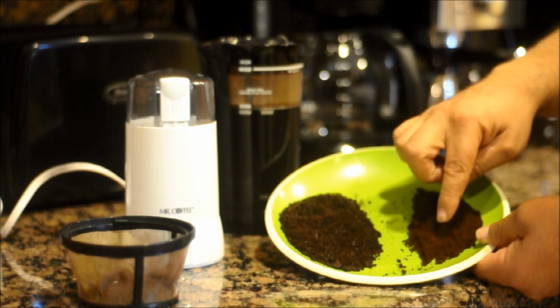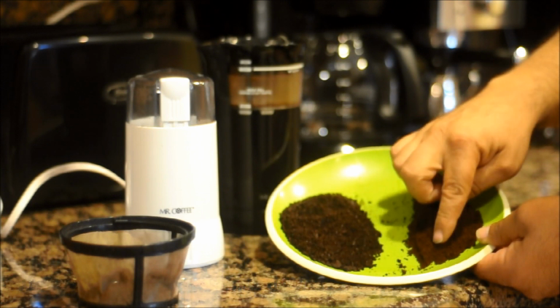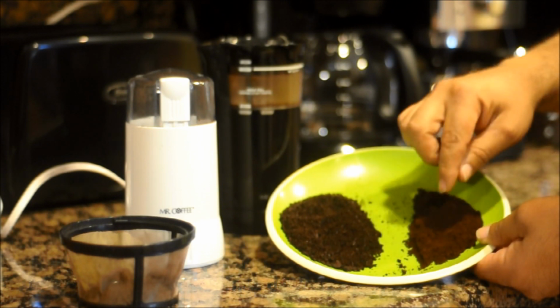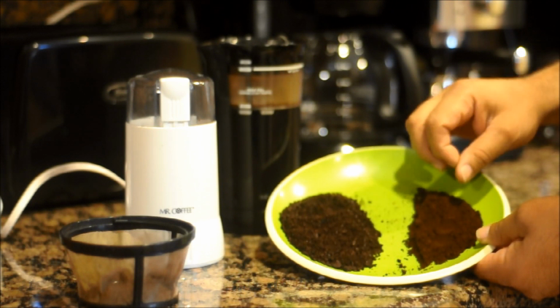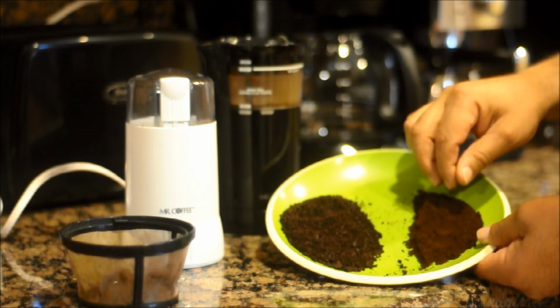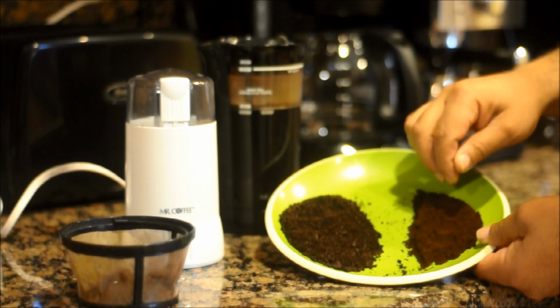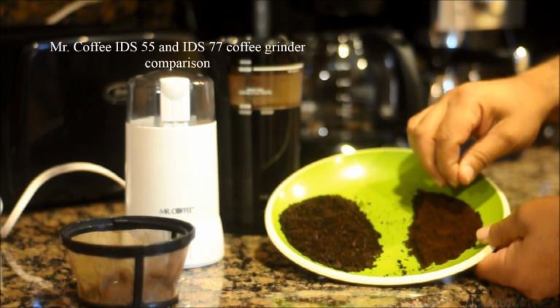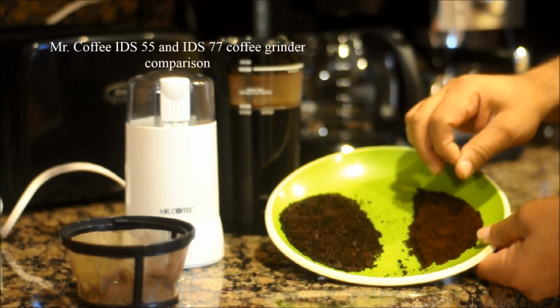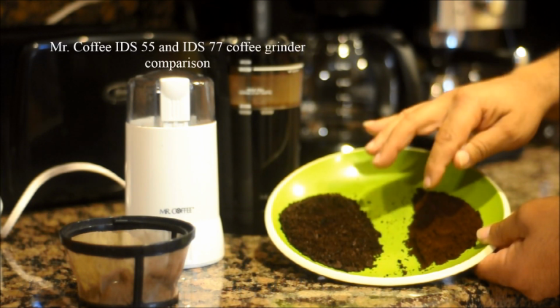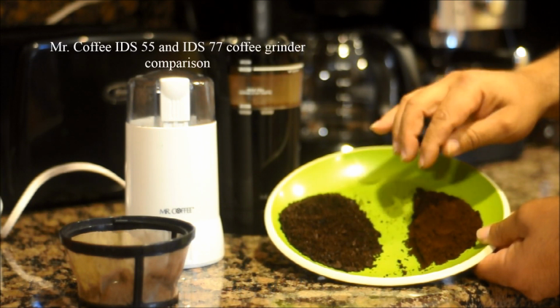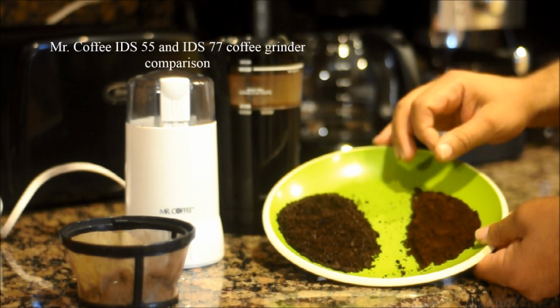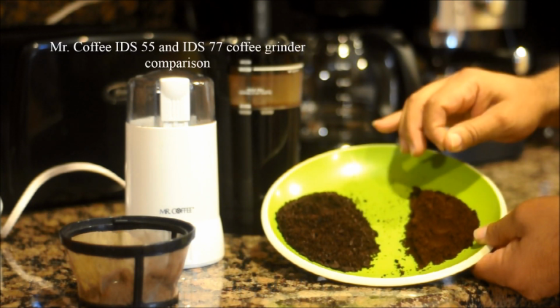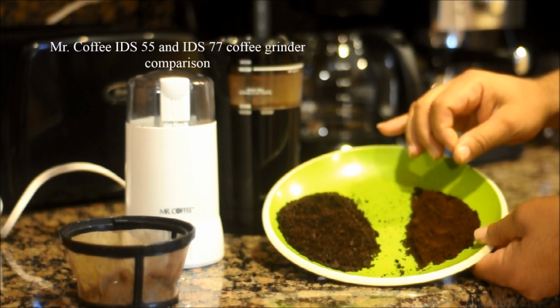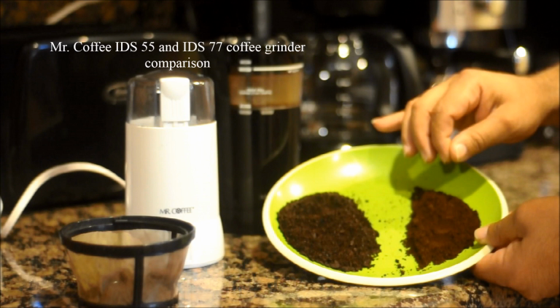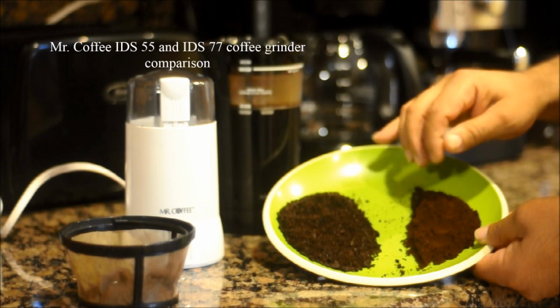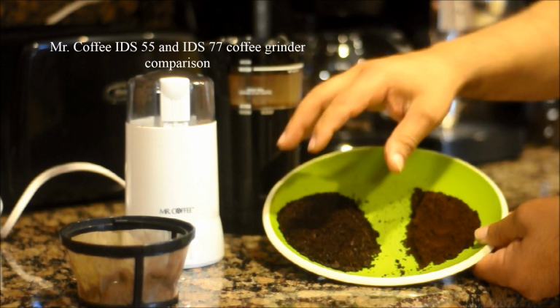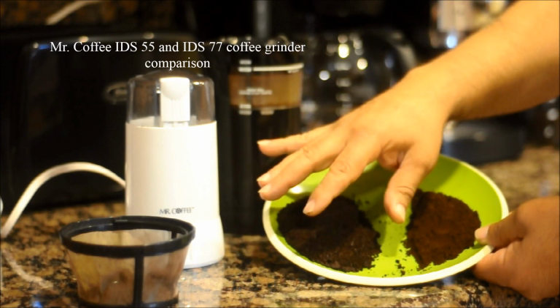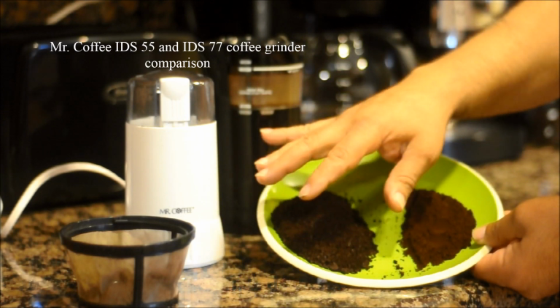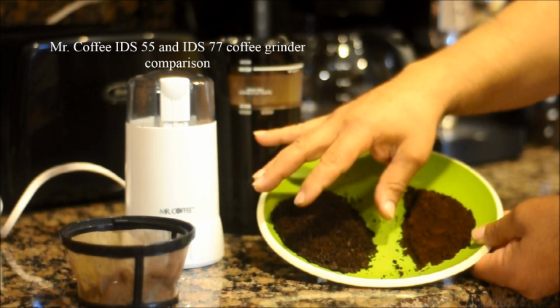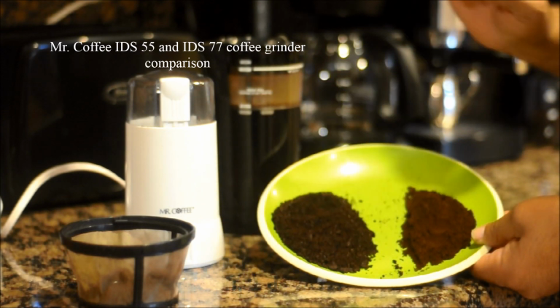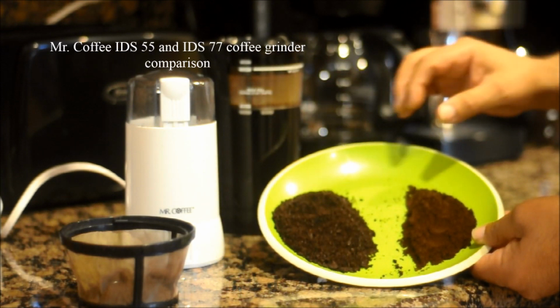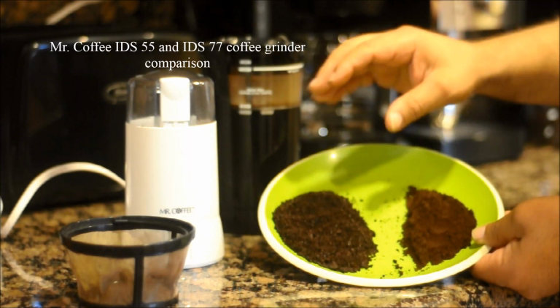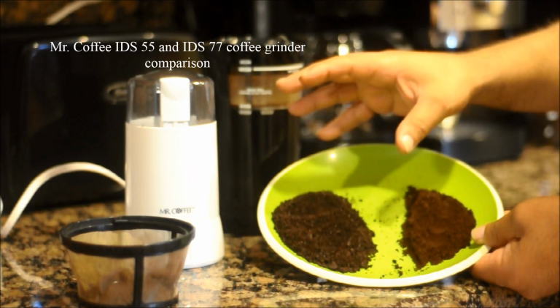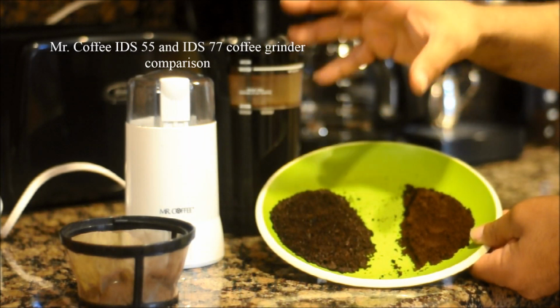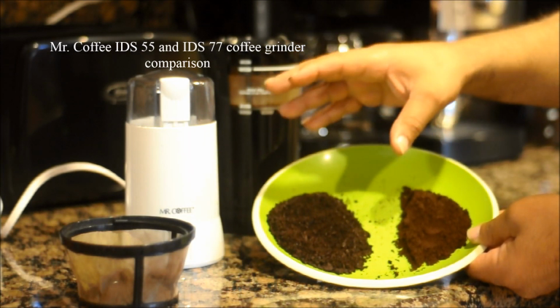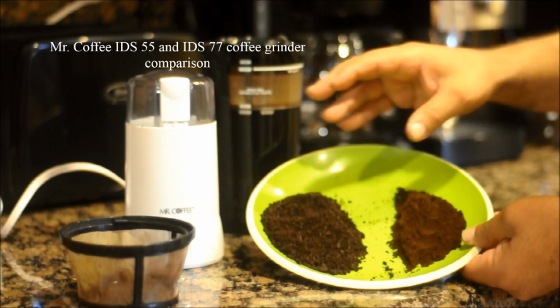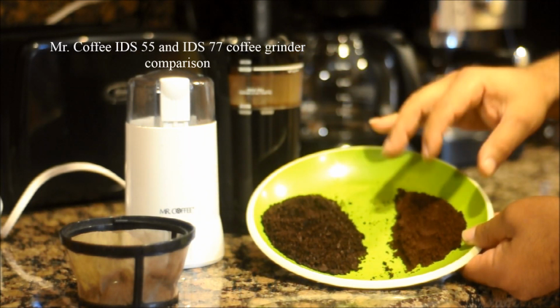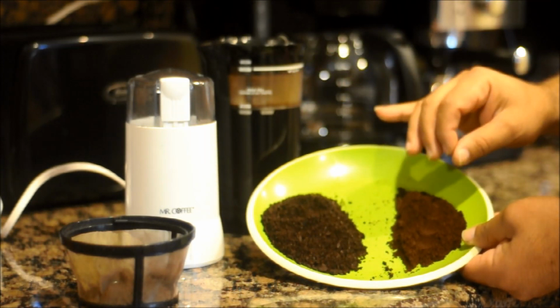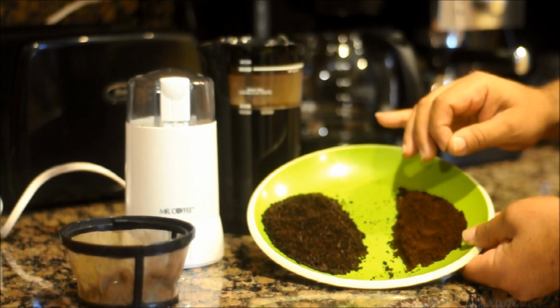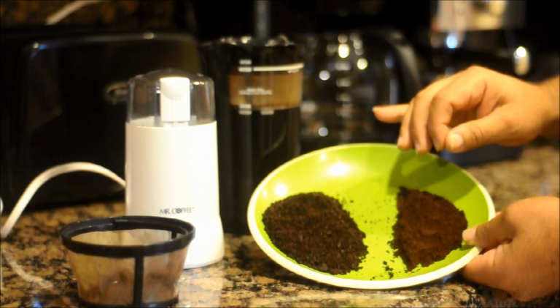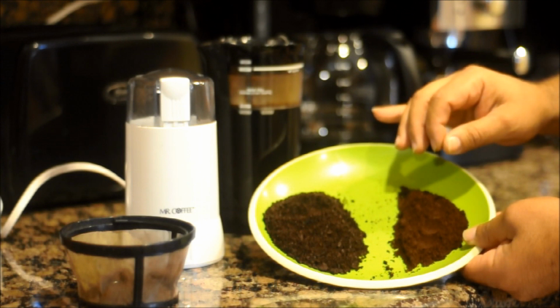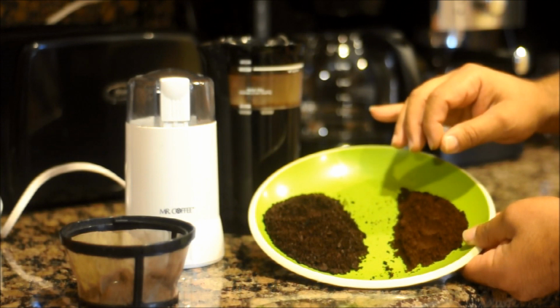You can also do a coarse grind. But it all depends on how much coffee you are going to make because the IDS 55 does make a larger batch than the IDS 77.